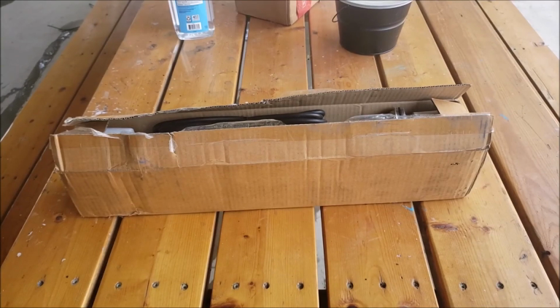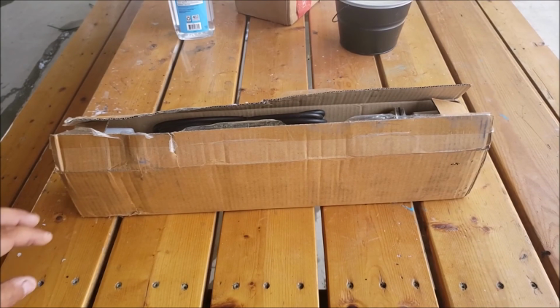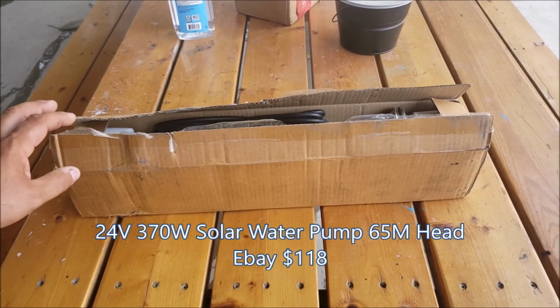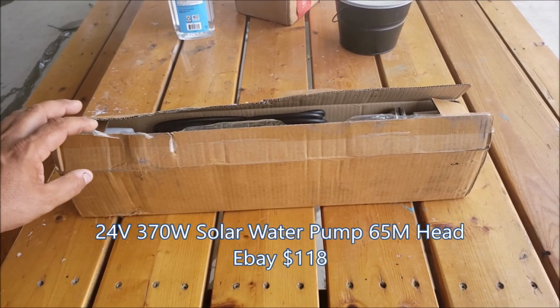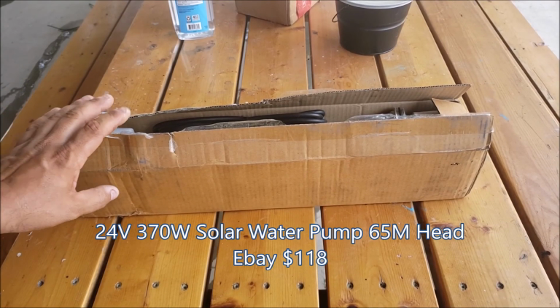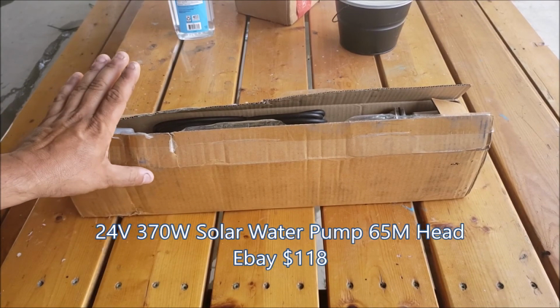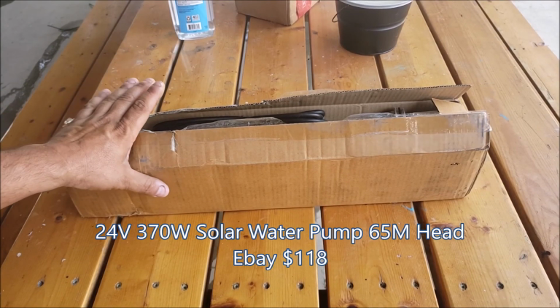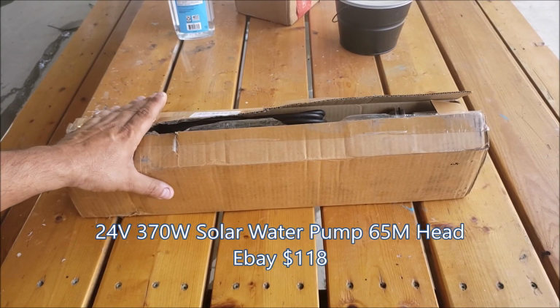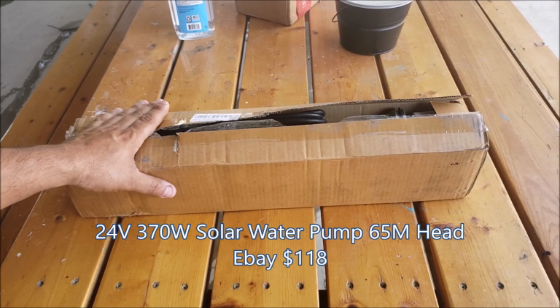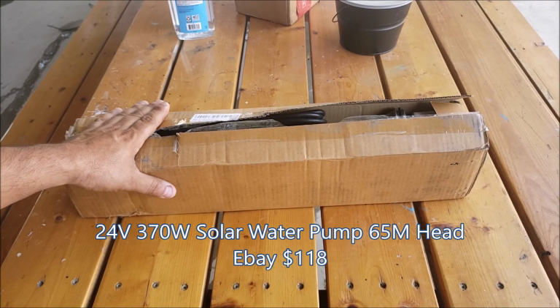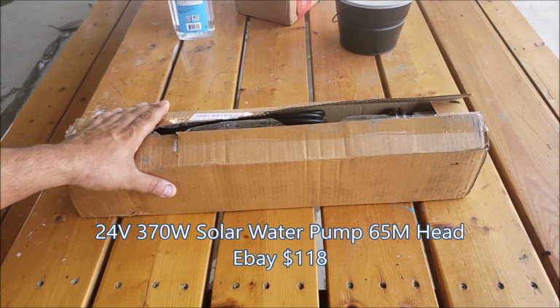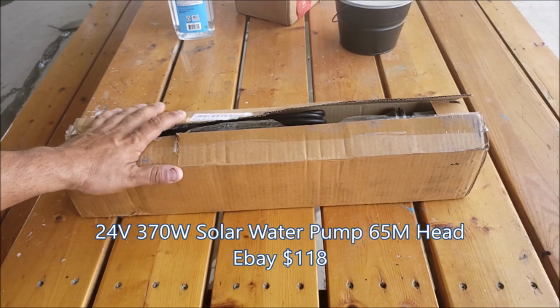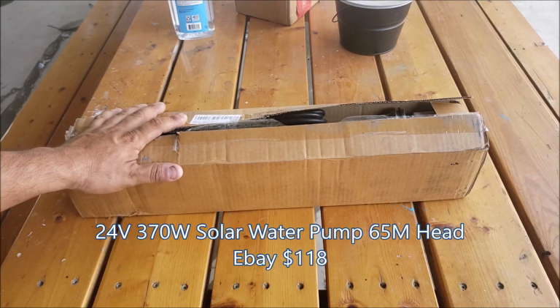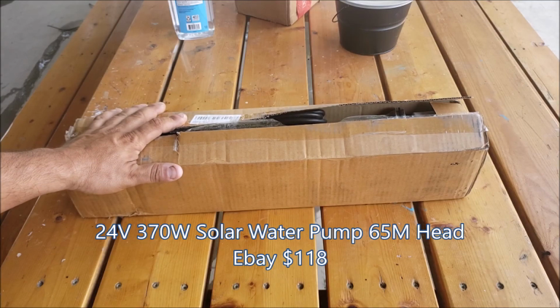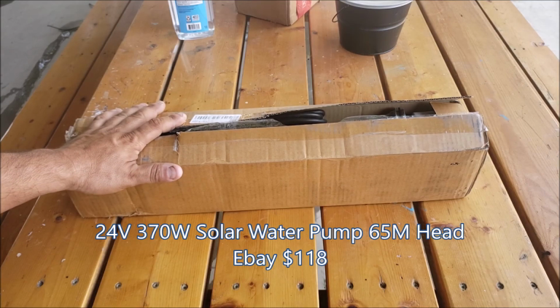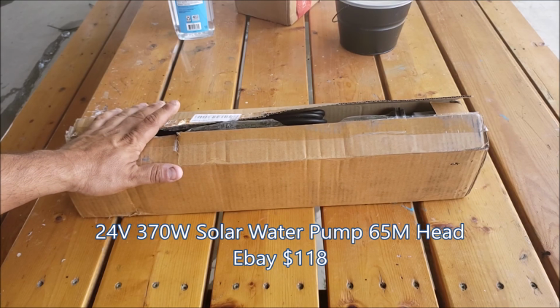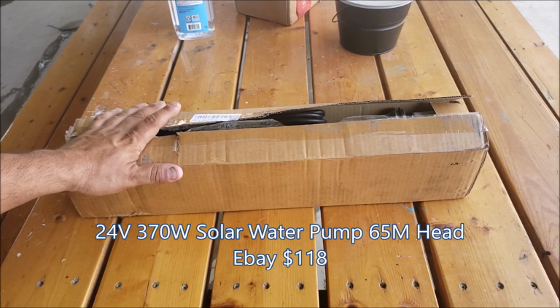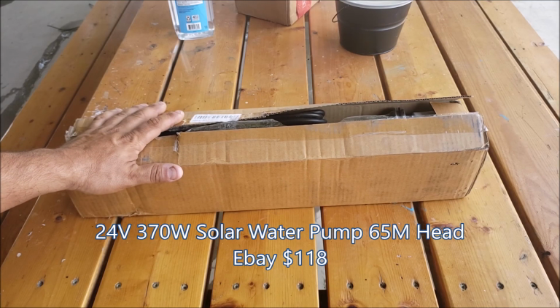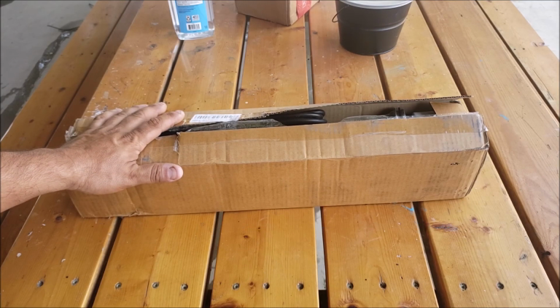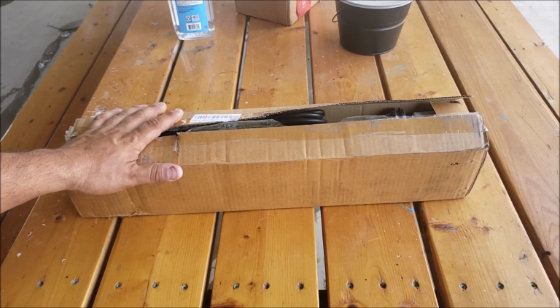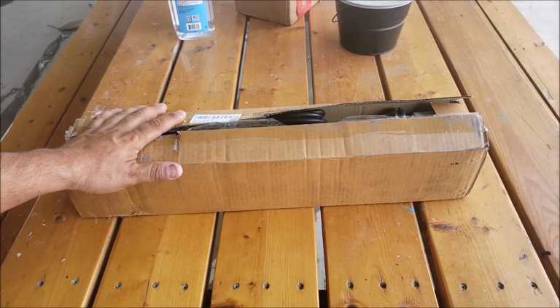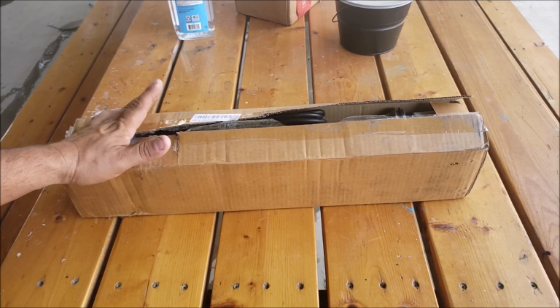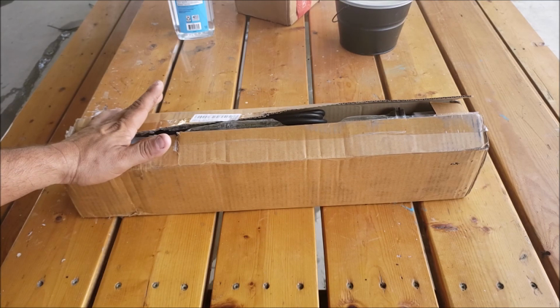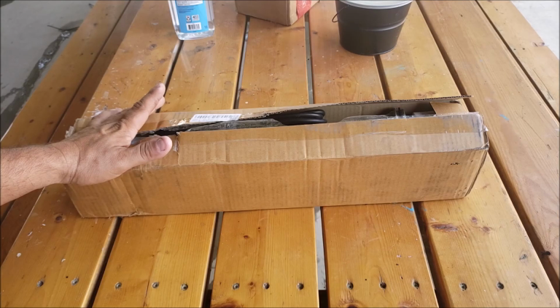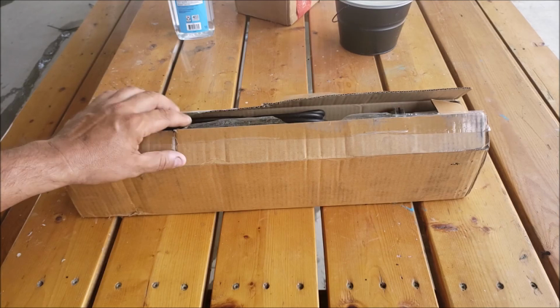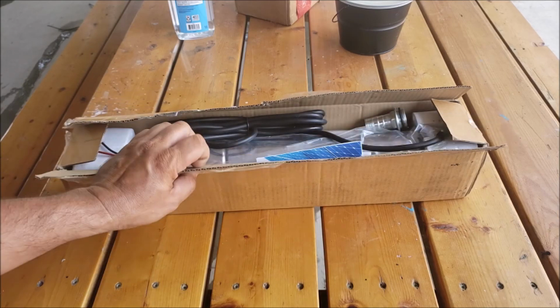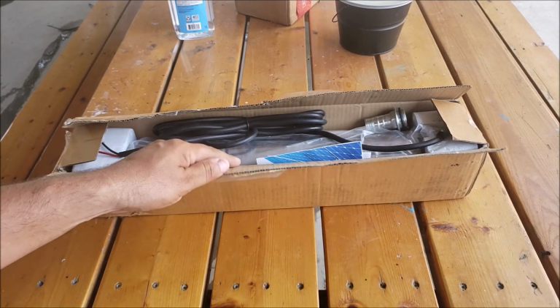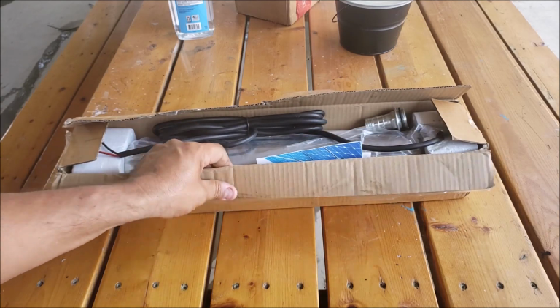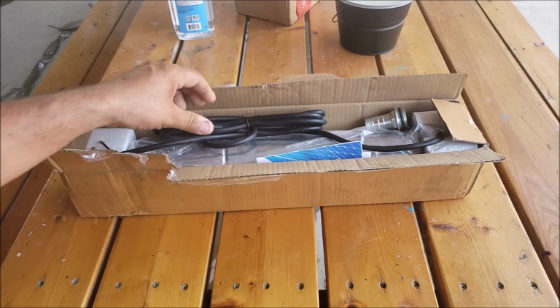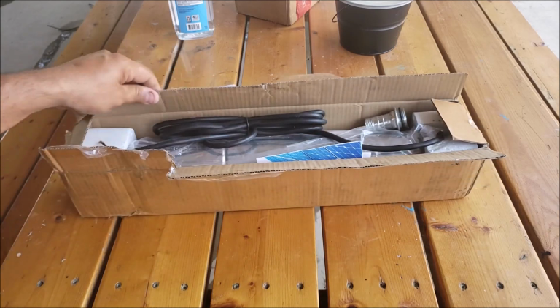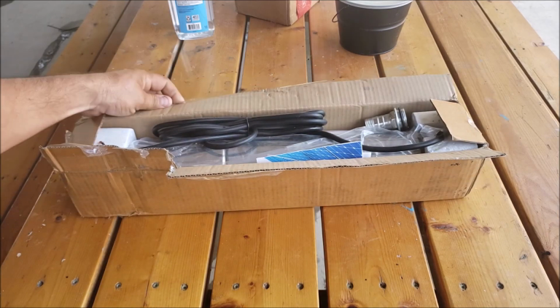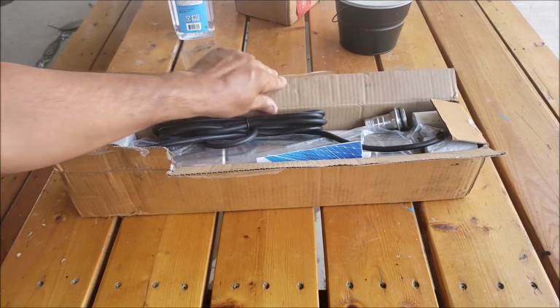Hey guys, welcome back to the channel. I got this submersible water well pump — it runs on 24 to 36 volts and is rated for 370 watts. Let's check it out and see what we get.